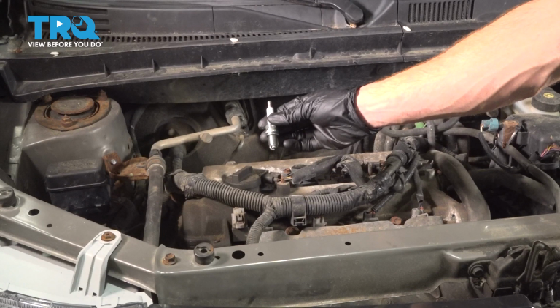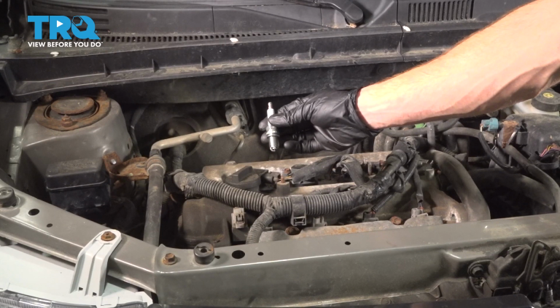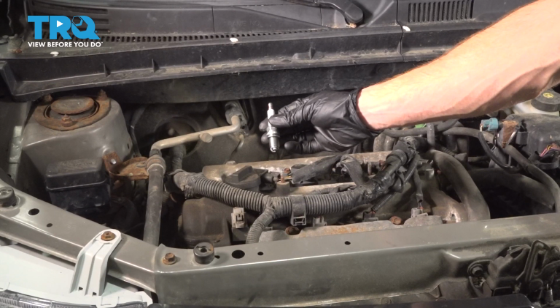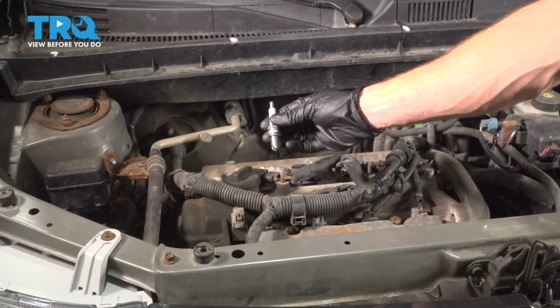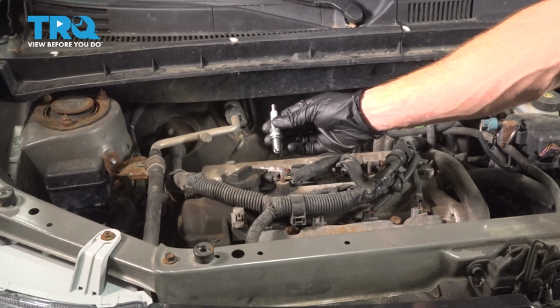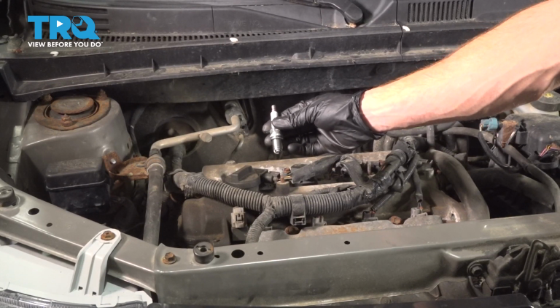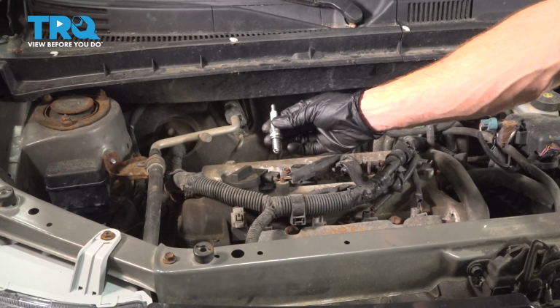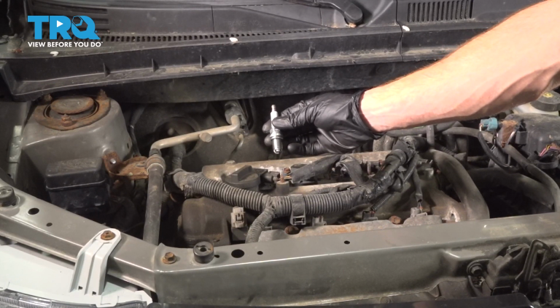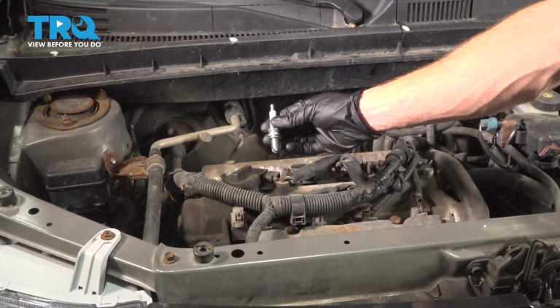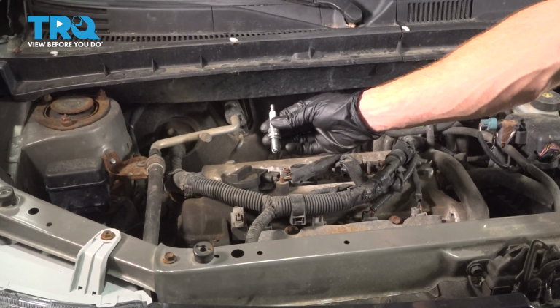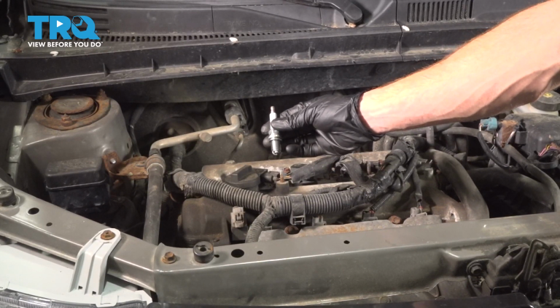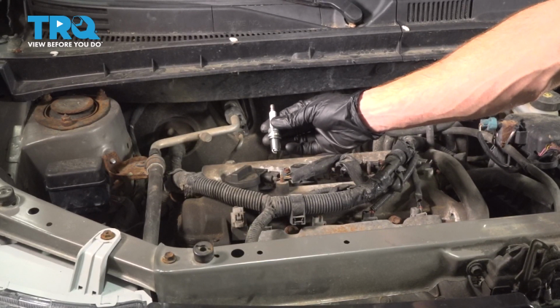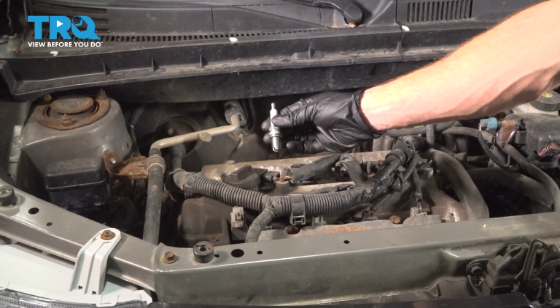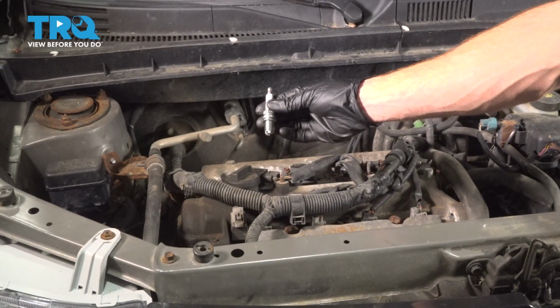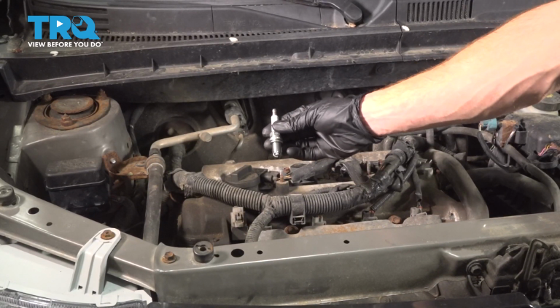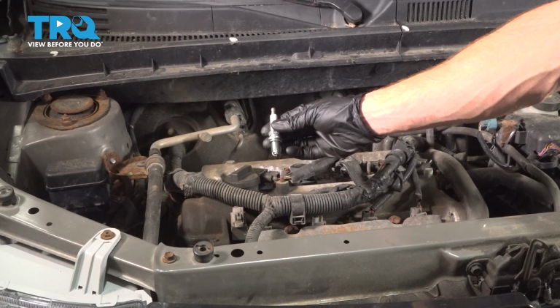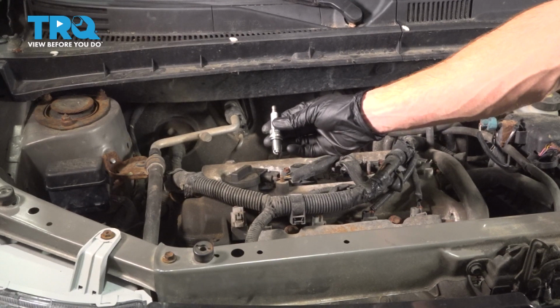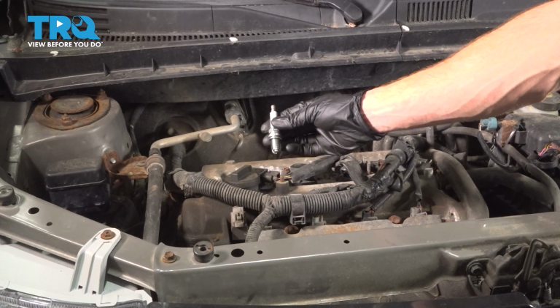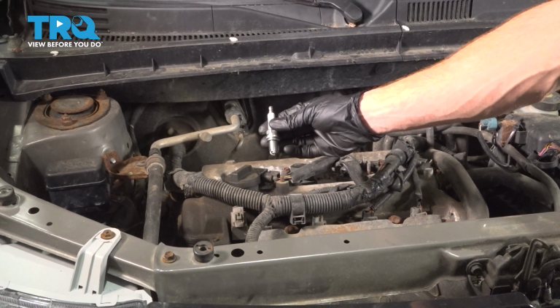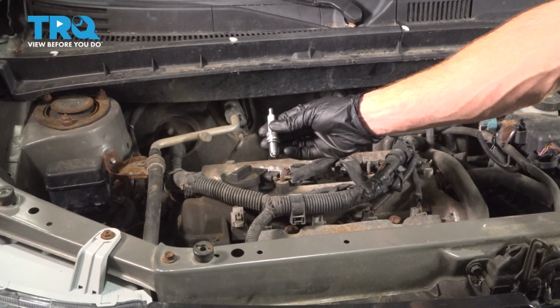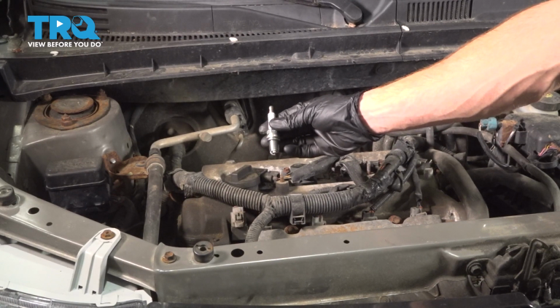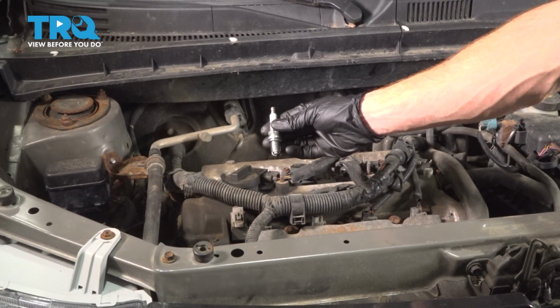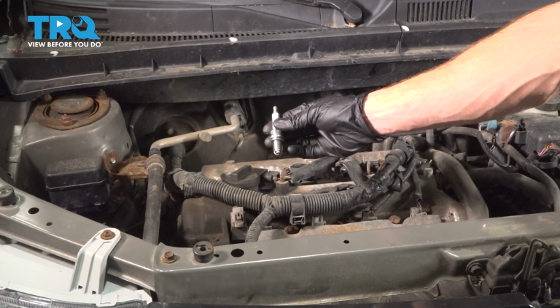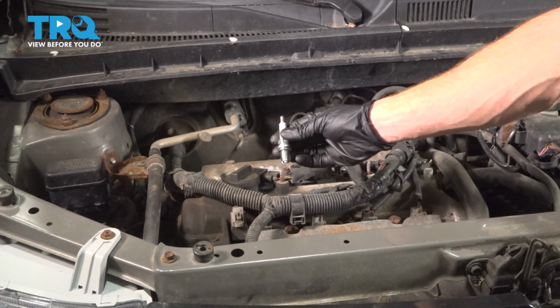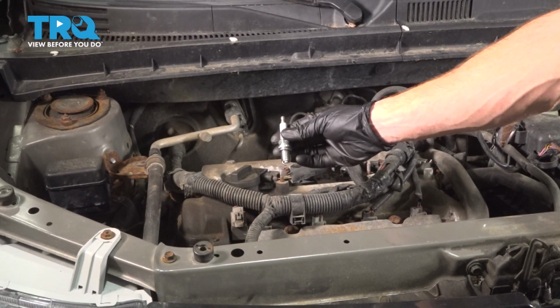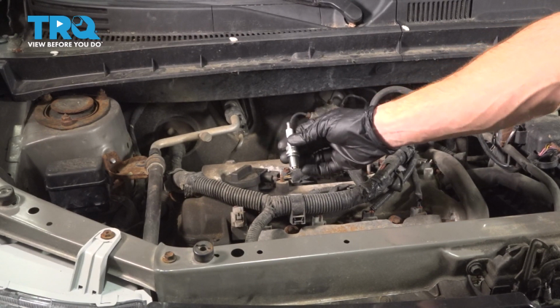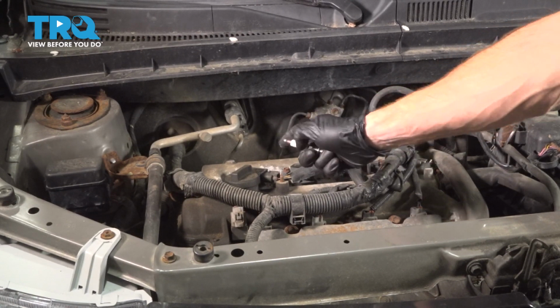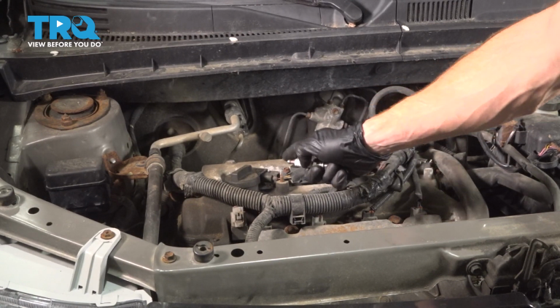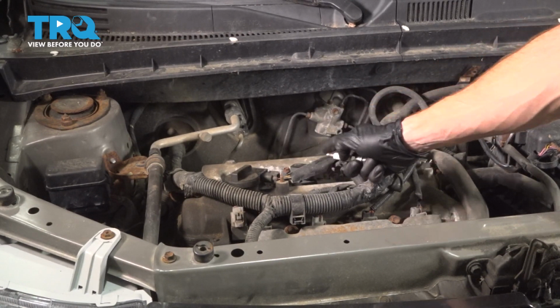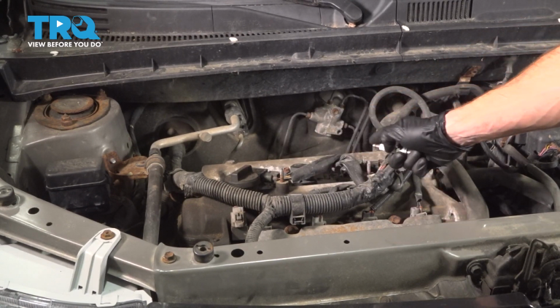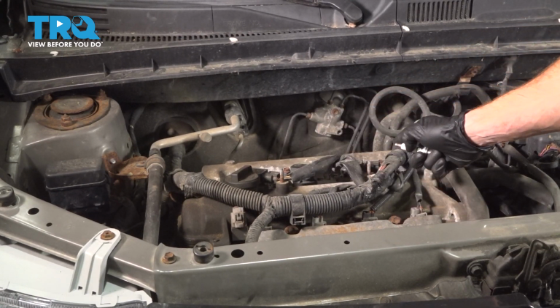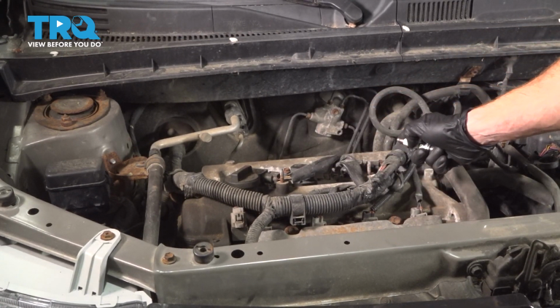Okay friends, it's time to get started on replacing our spark plugs. Whenever you do one spark plug, you want to make sure you do all four. The process will be the same for all.